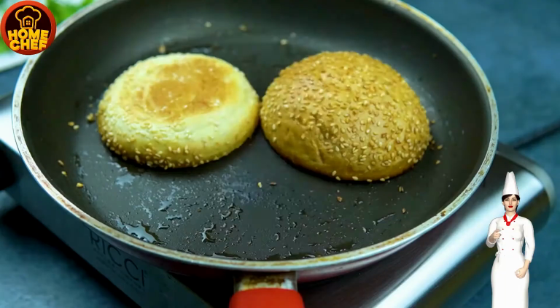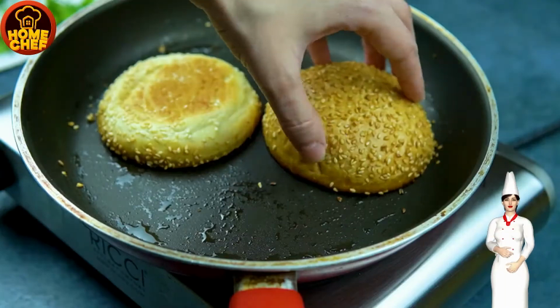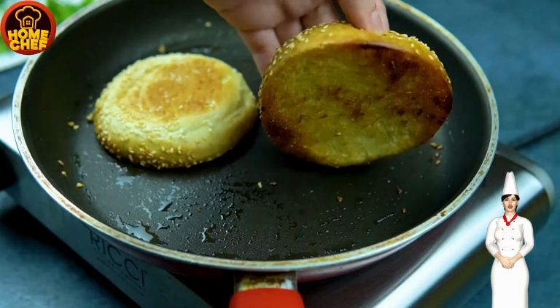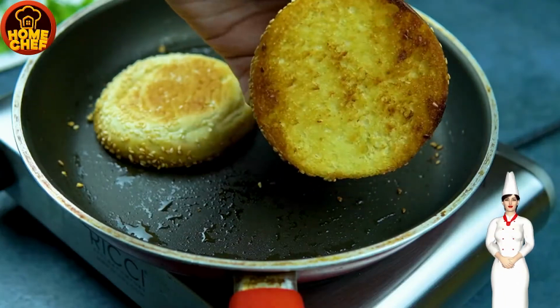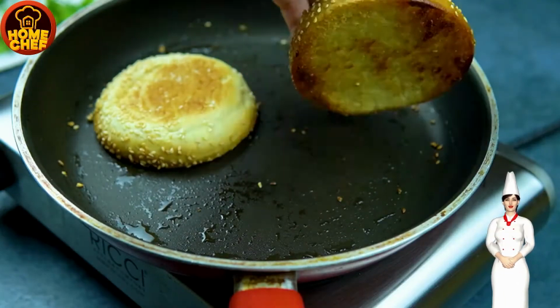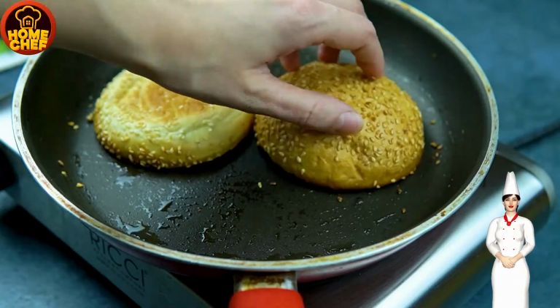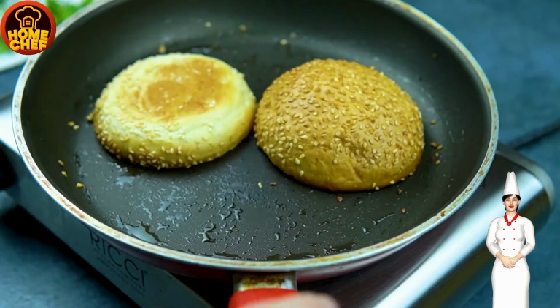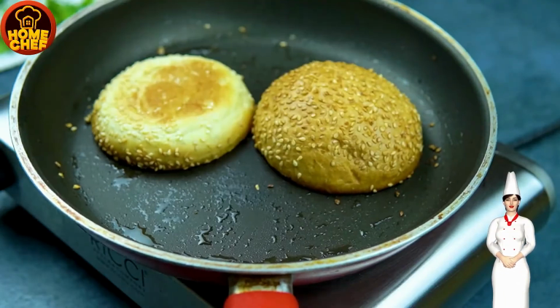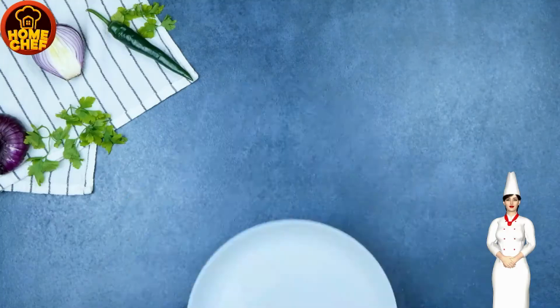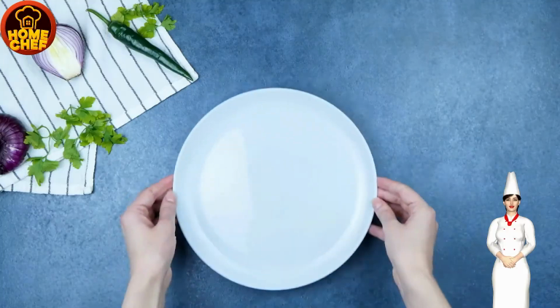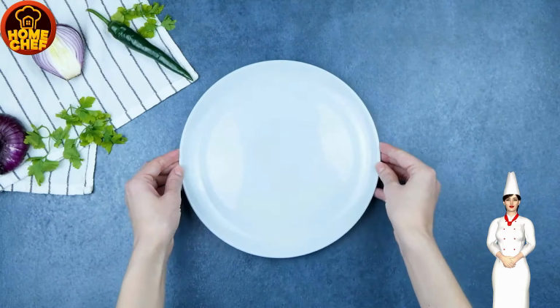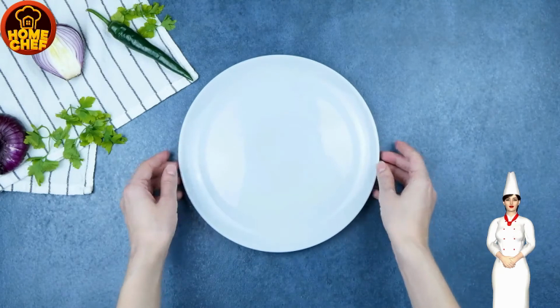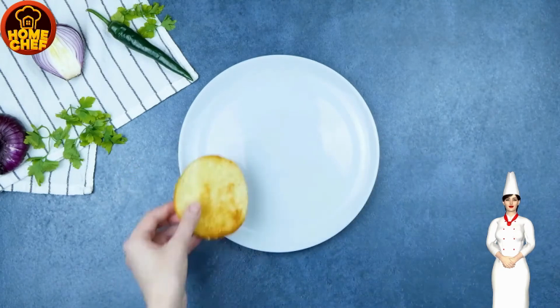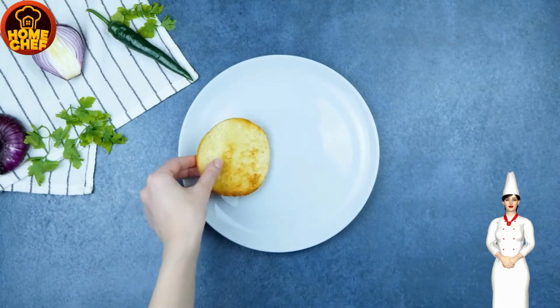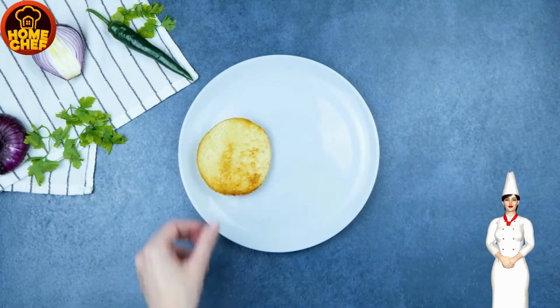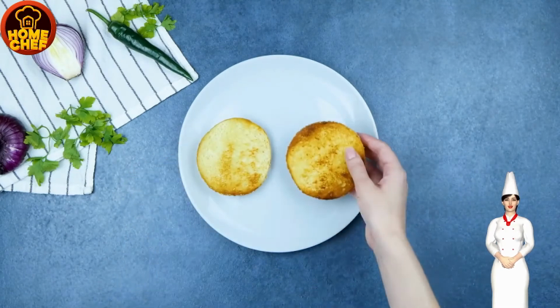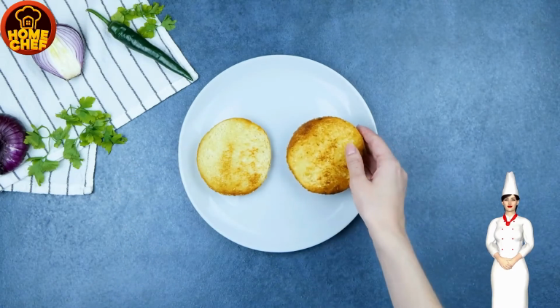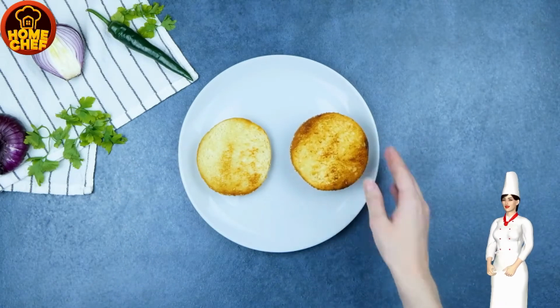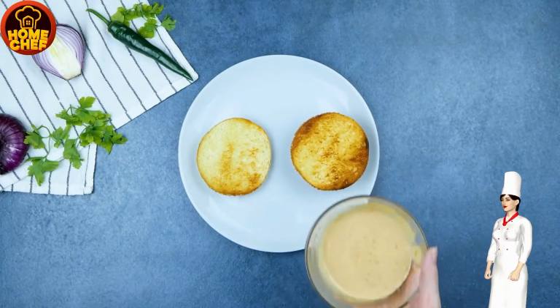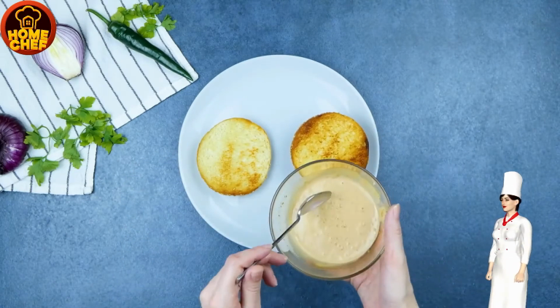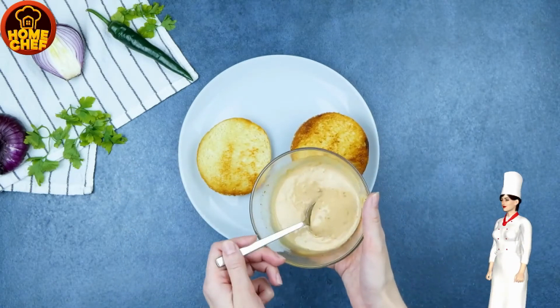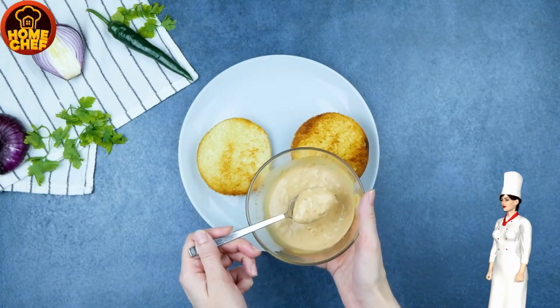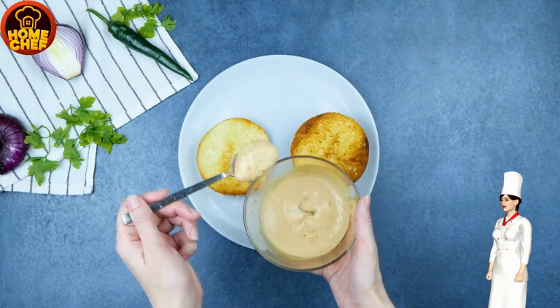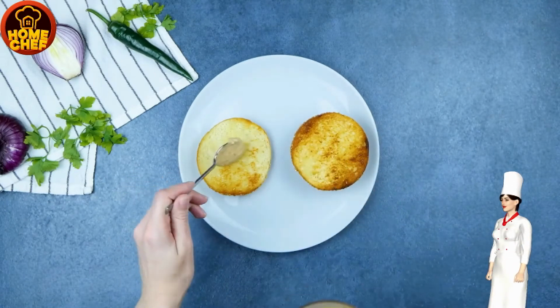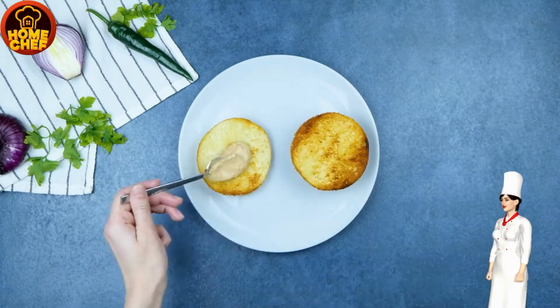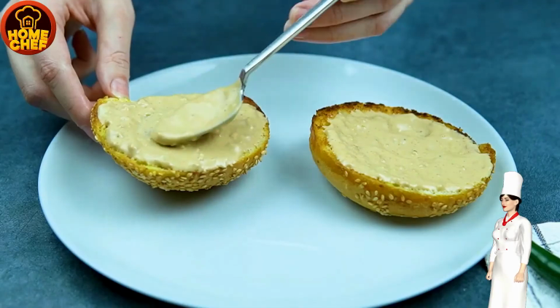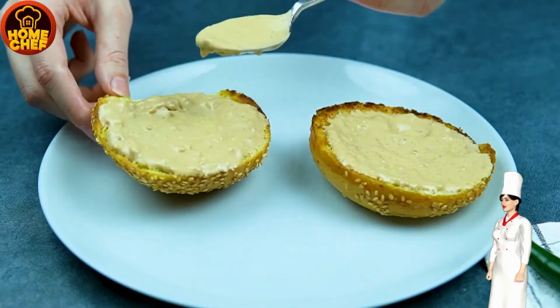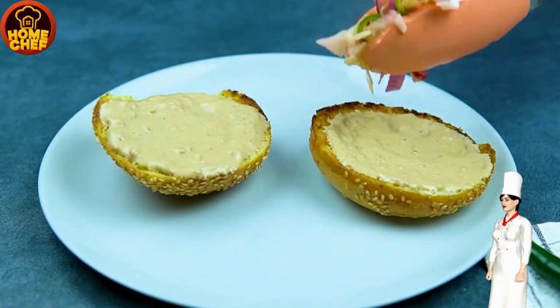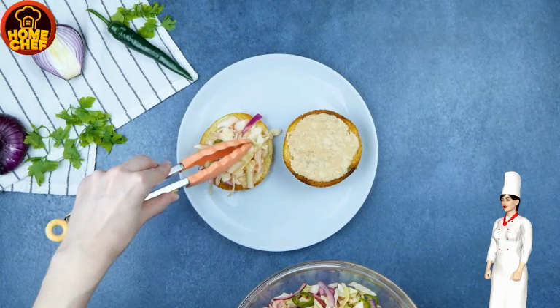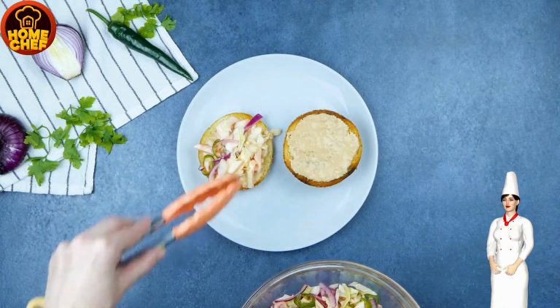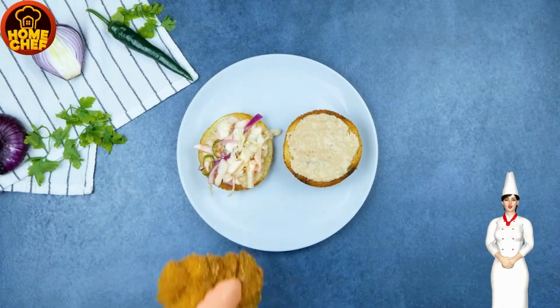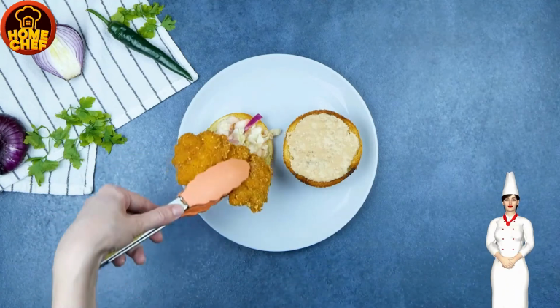Stack the burger in the following order: bottom bun, sauce, chicken slice, and pickles. Delicious Hot Cheetos Chicken Sandwich is ready to eat.